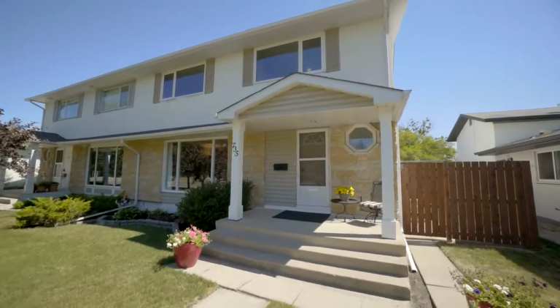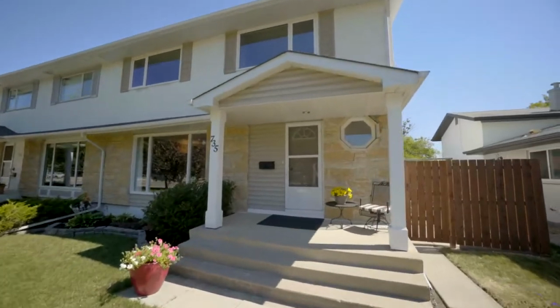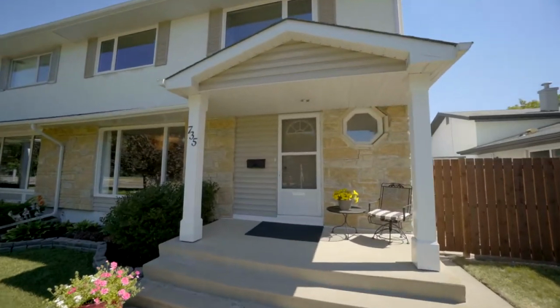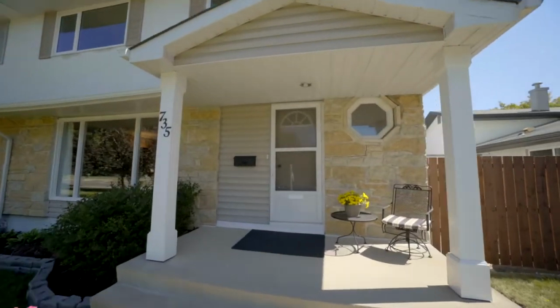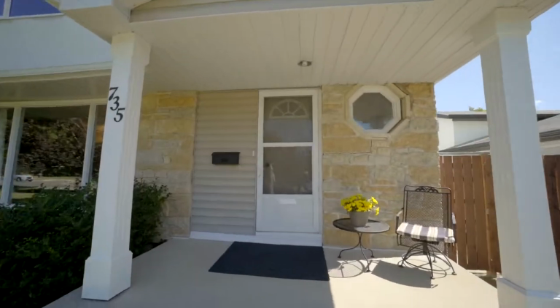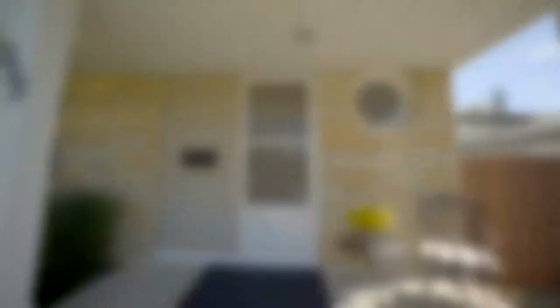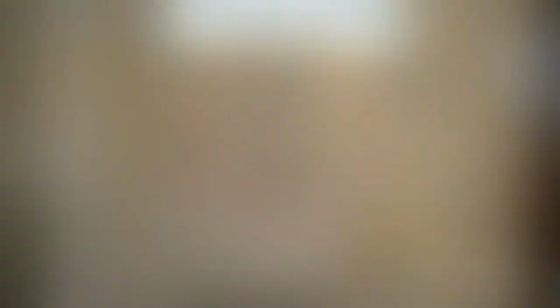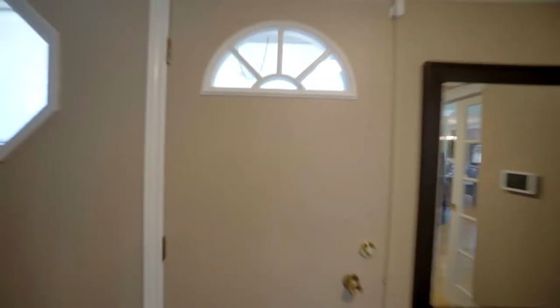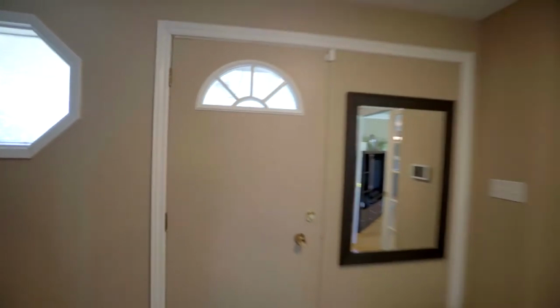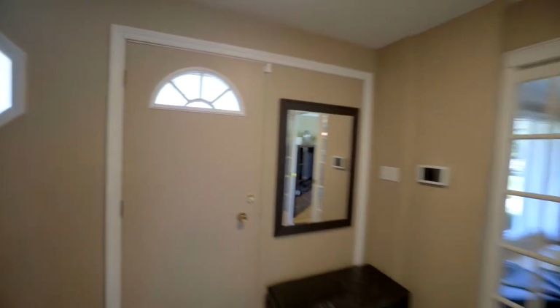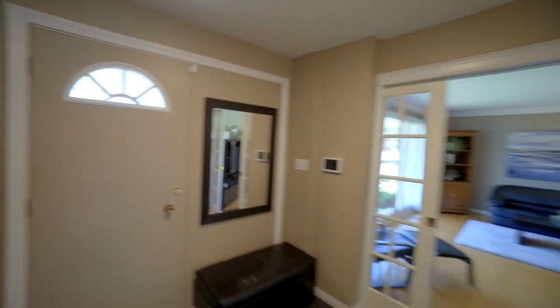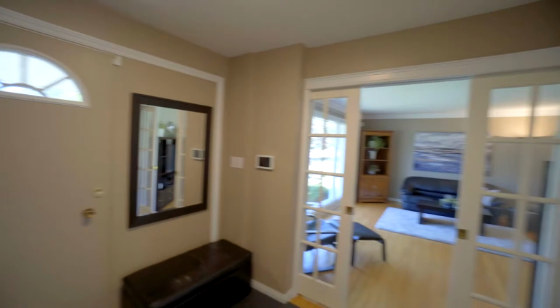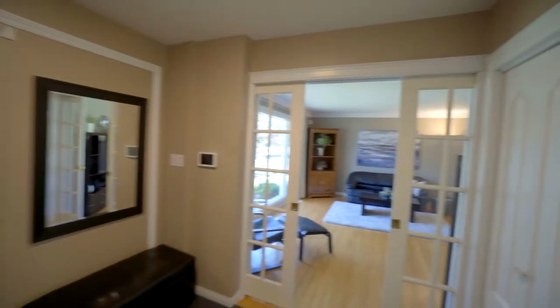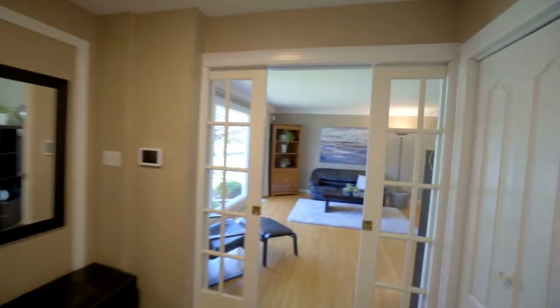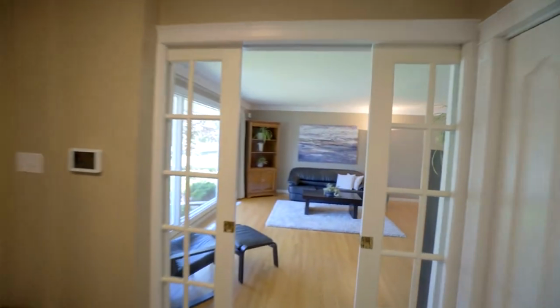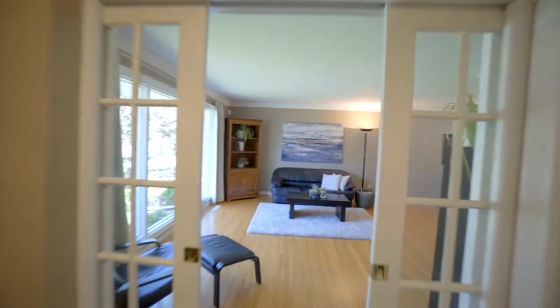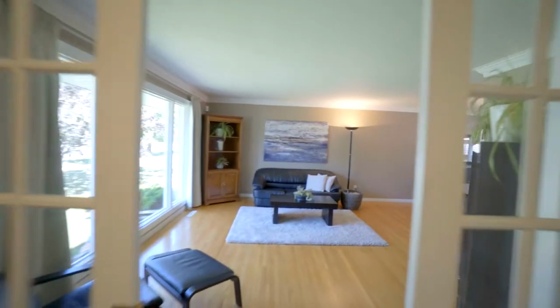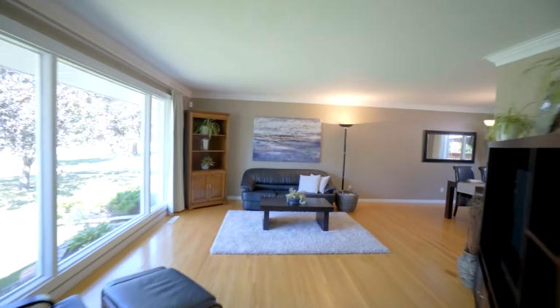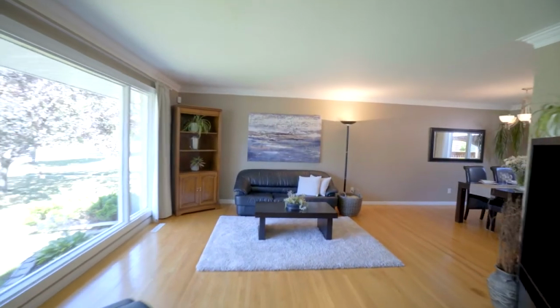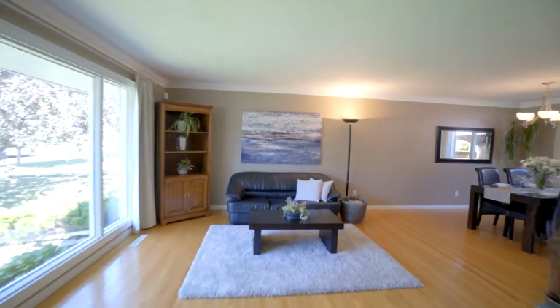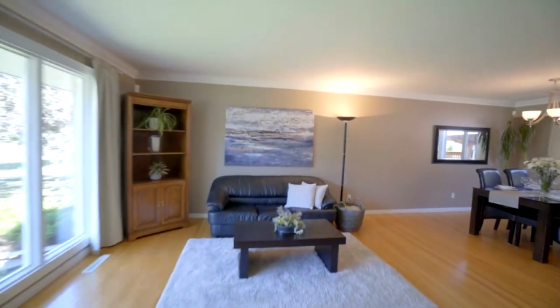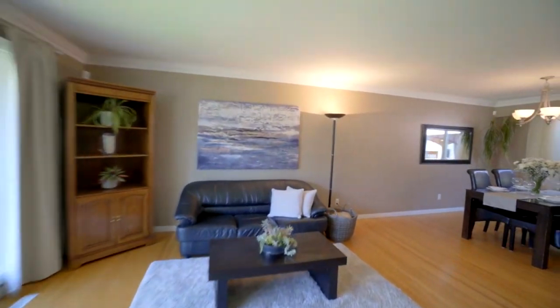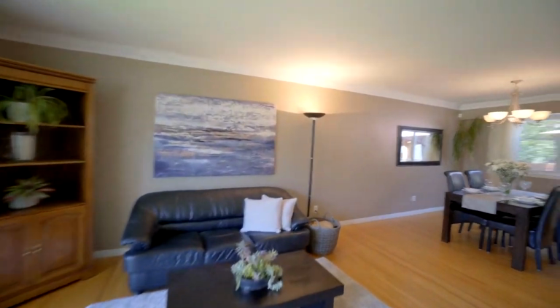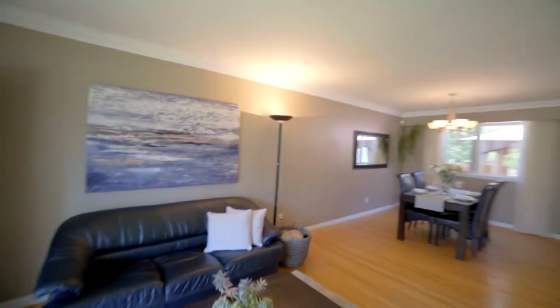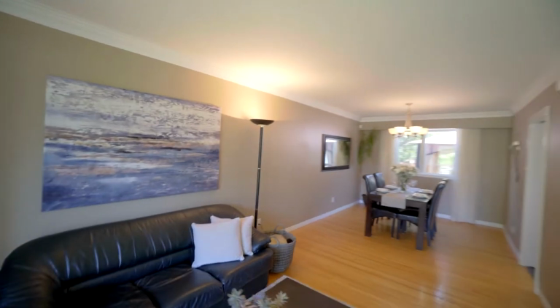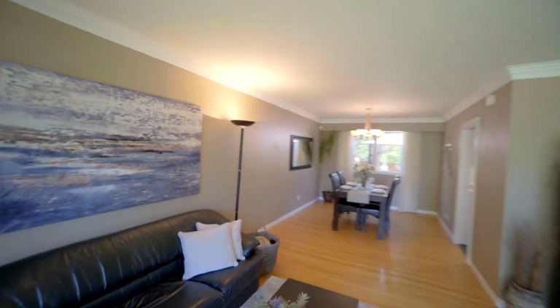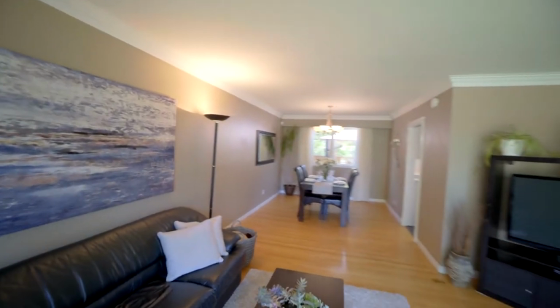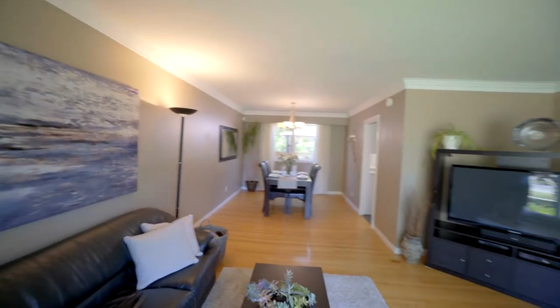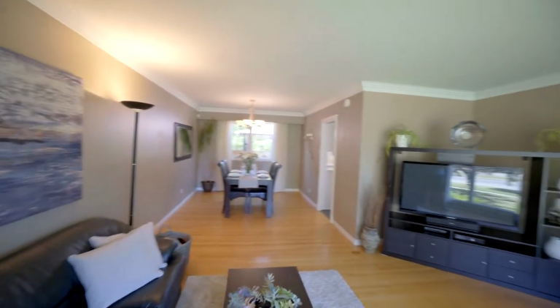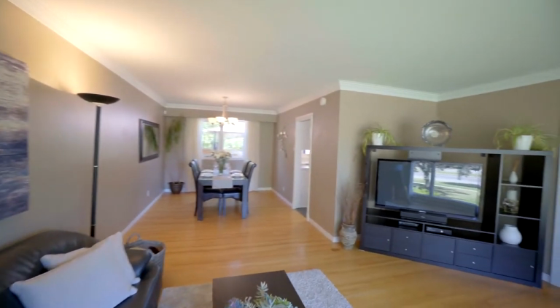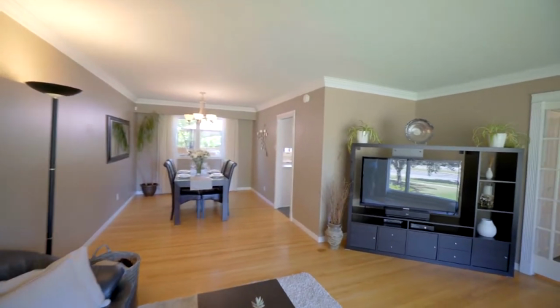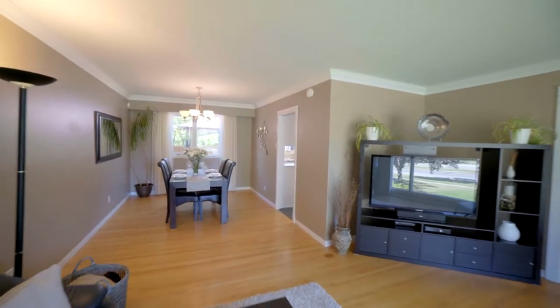Welcome to 735 Sturgeon Road. This 1550 square foot family home makes a great first impression. Charming French pocket doors, original hardwood floors and a bright west-facing window provides tons of natural light.